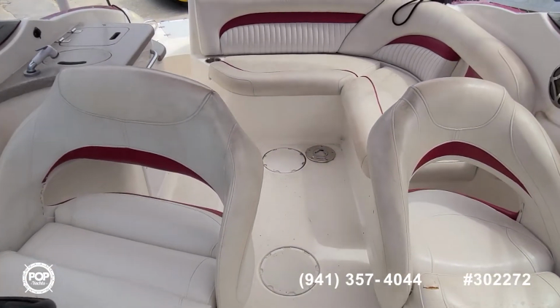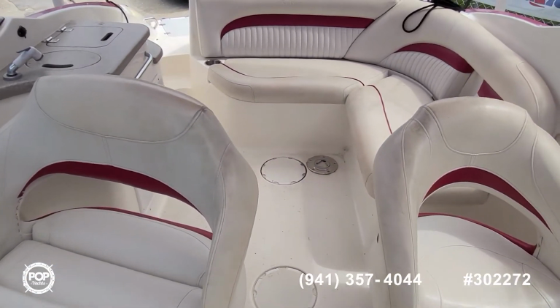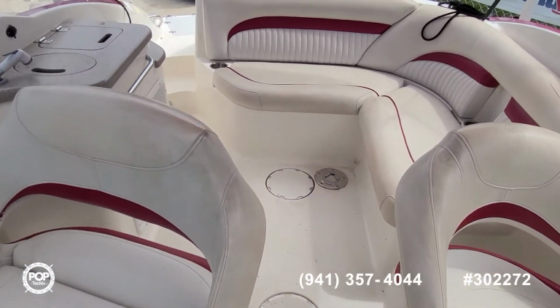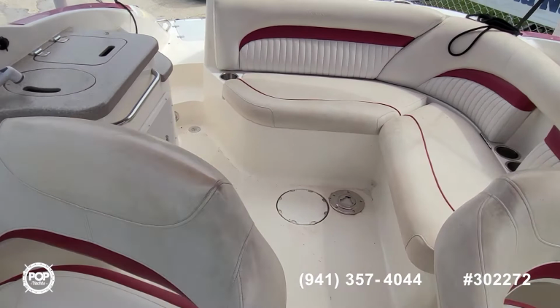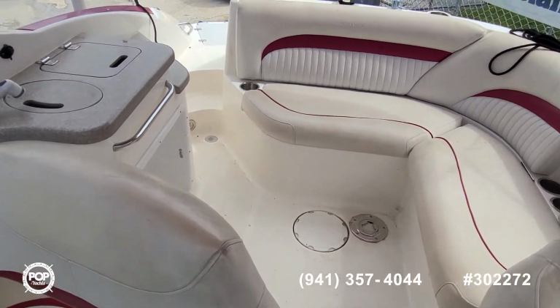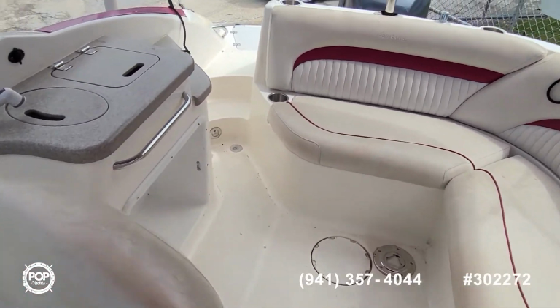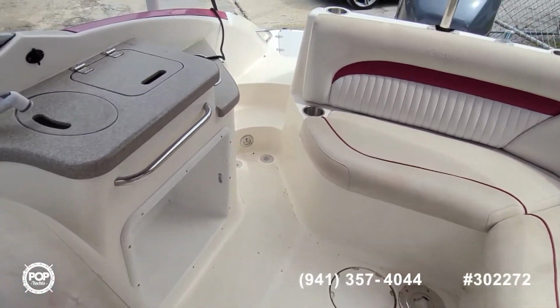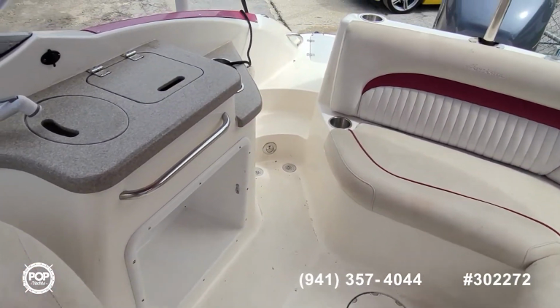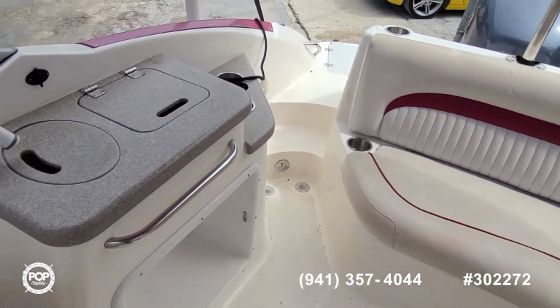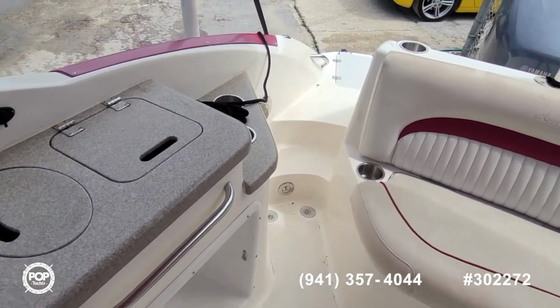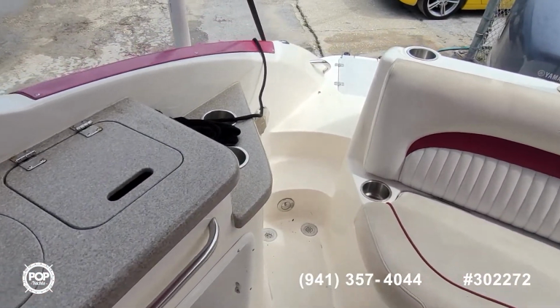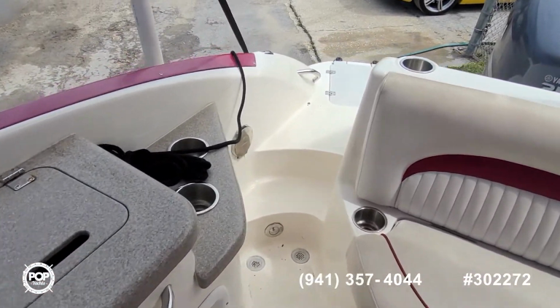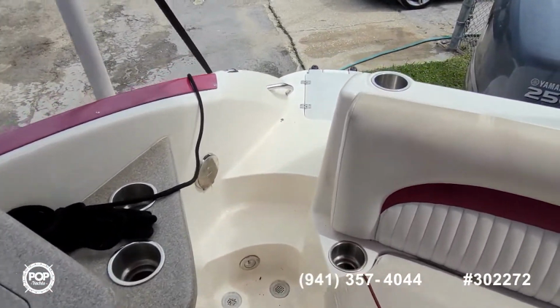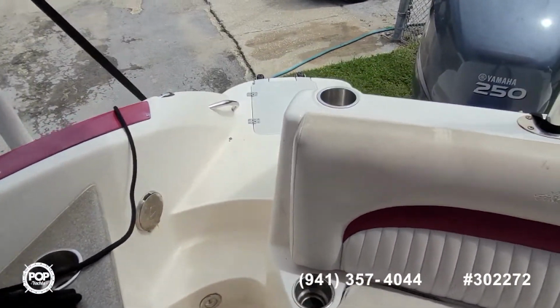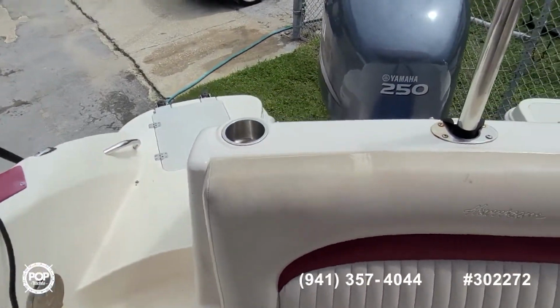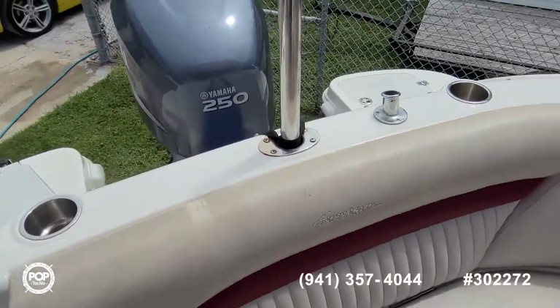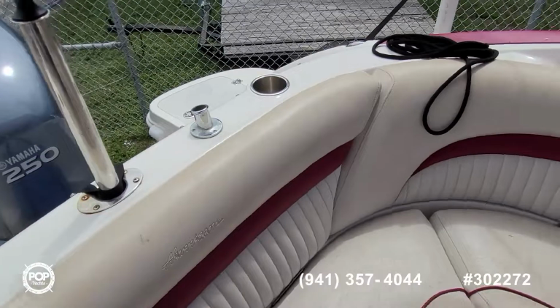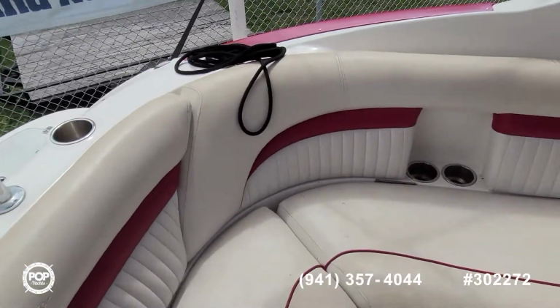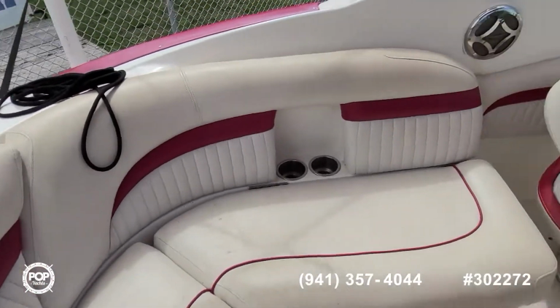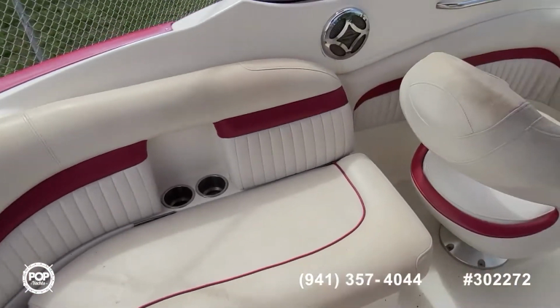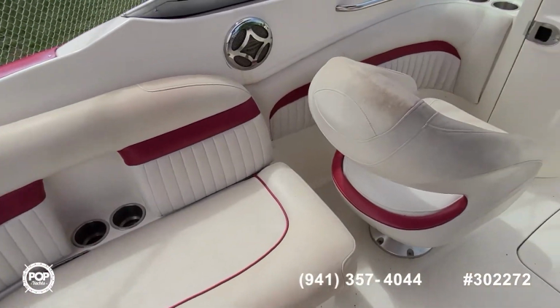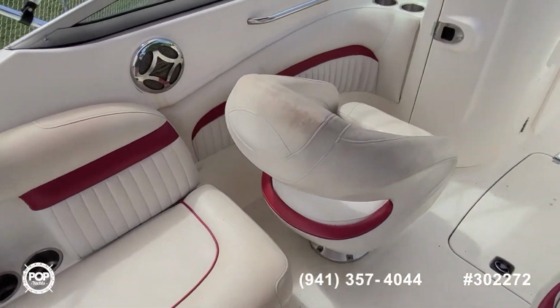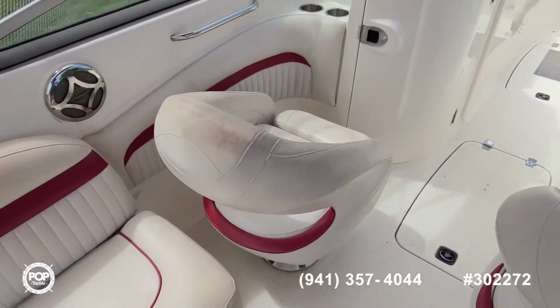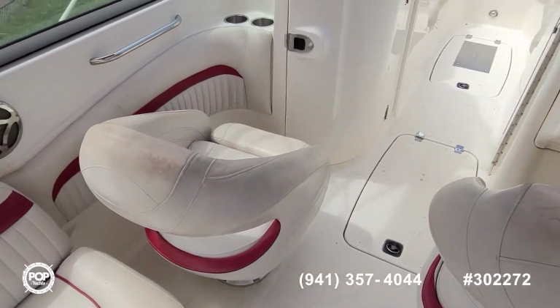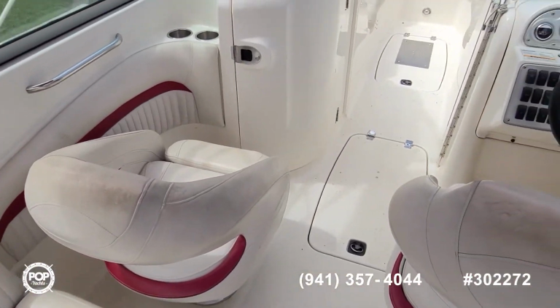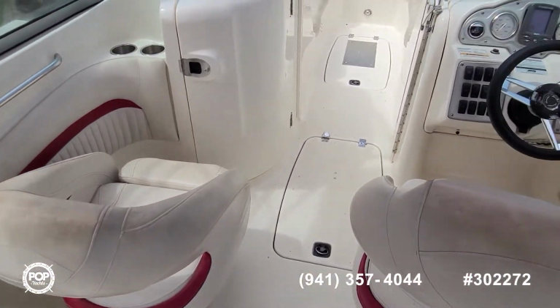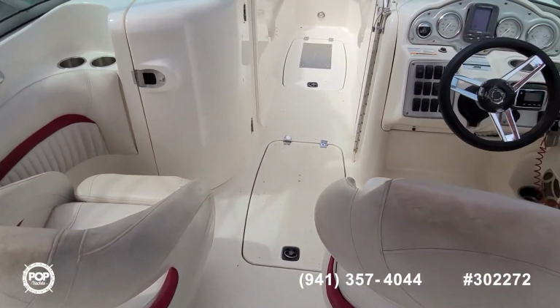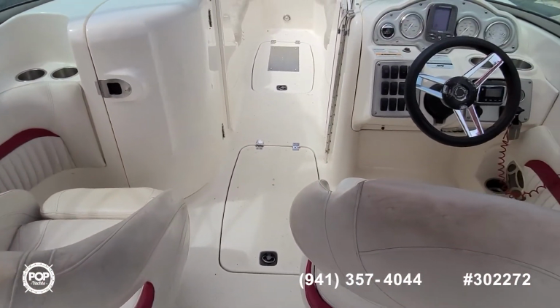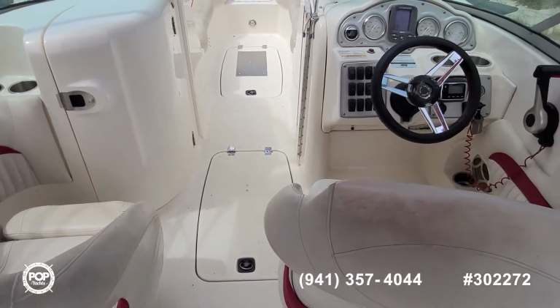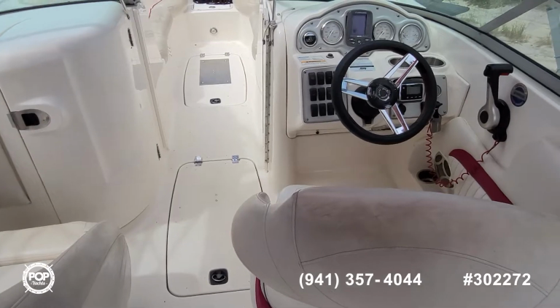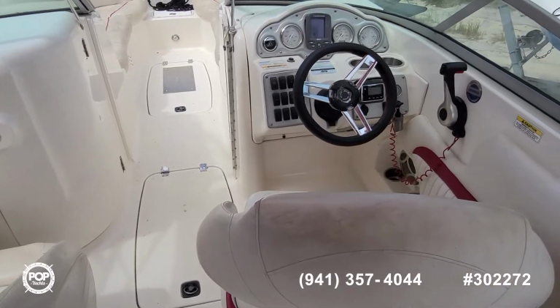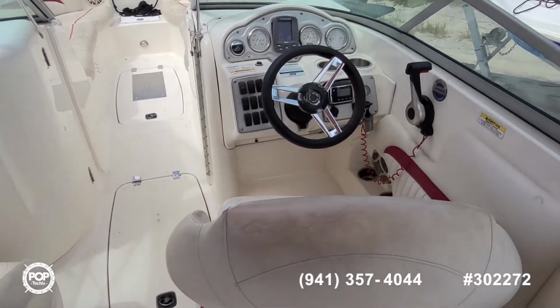Take some time and check out all the high-resolution photos we have posted on popyachts.com, and give me a call today with any questions. Look forward to meeting you for a walkthrough tour — let's get you out on the water having fun.